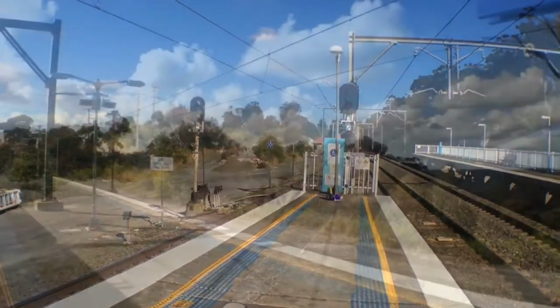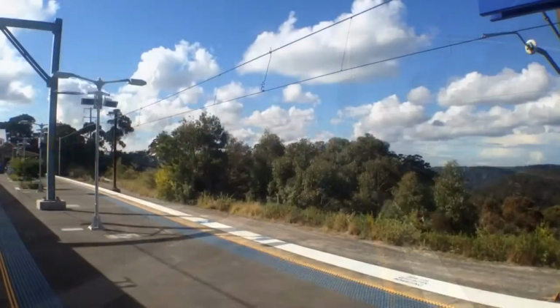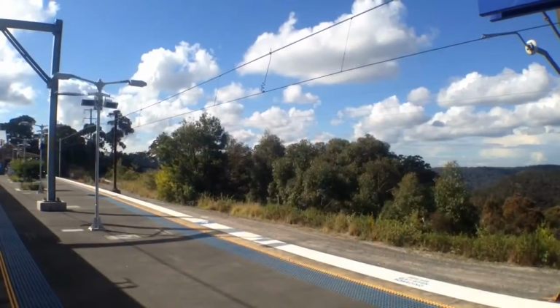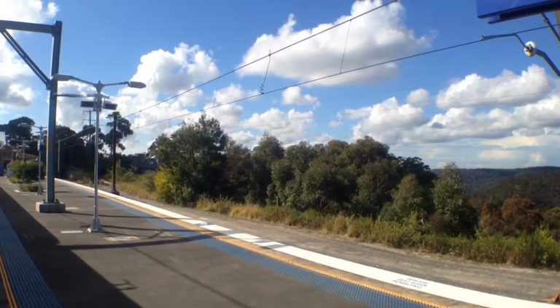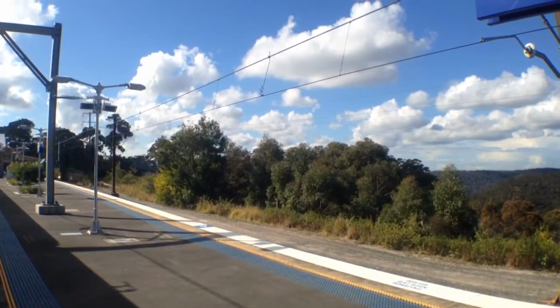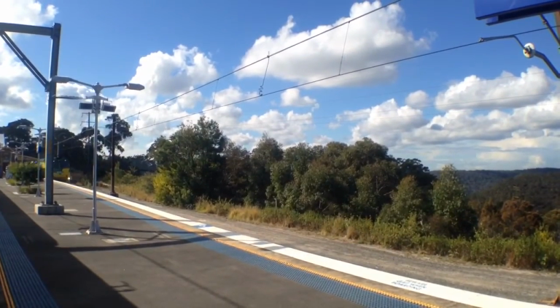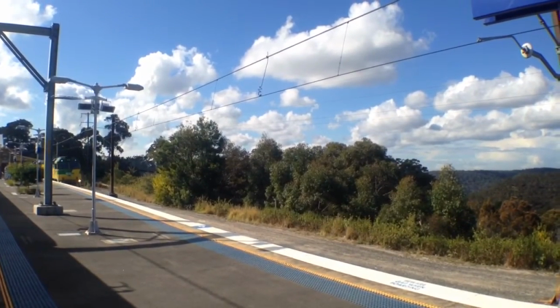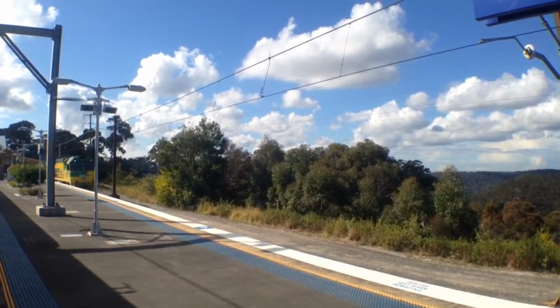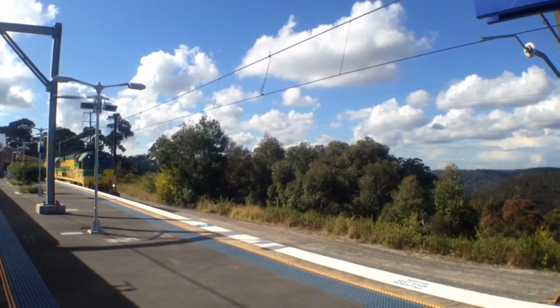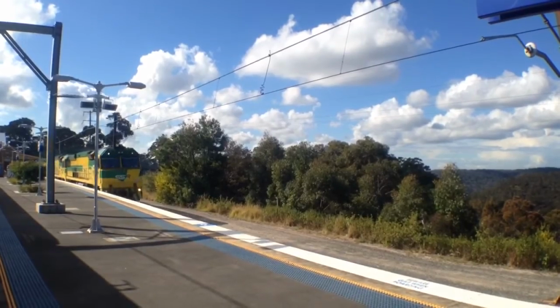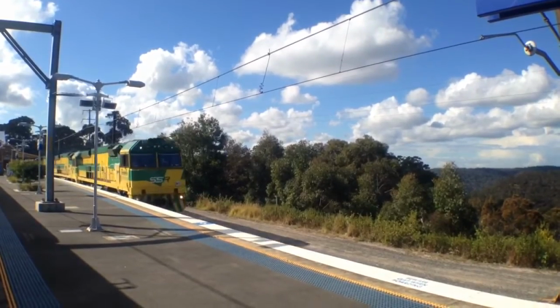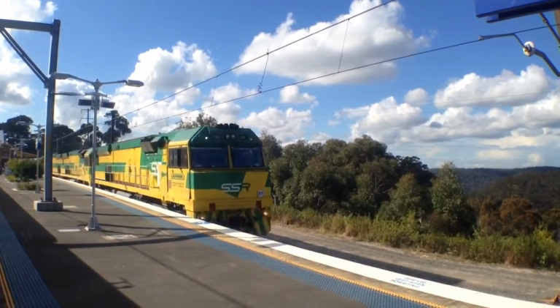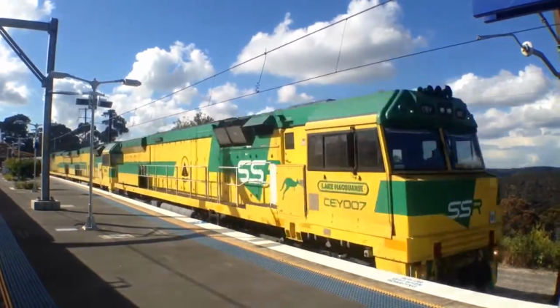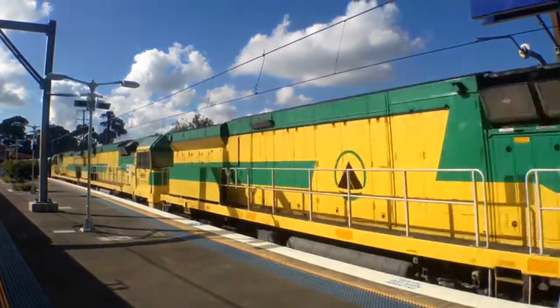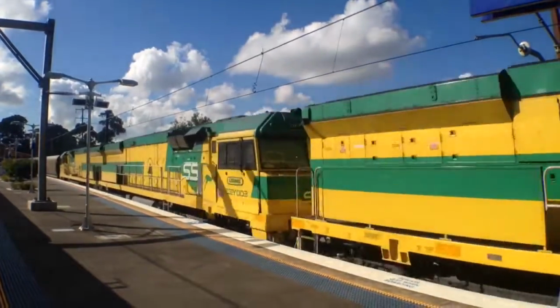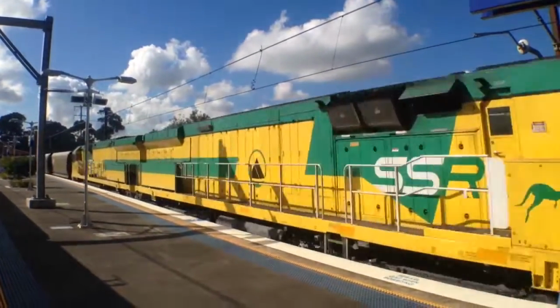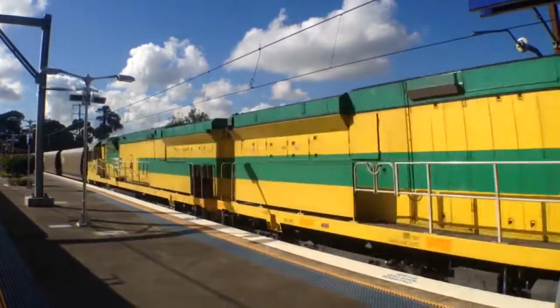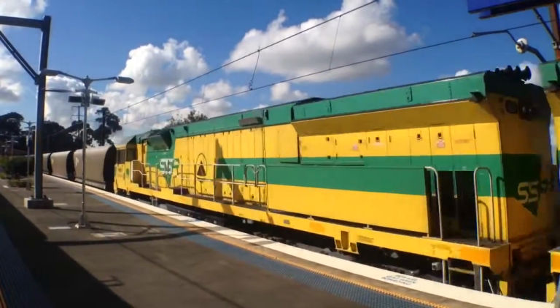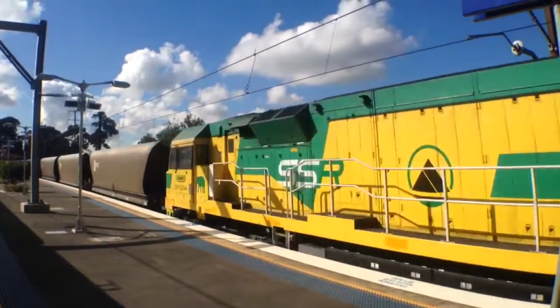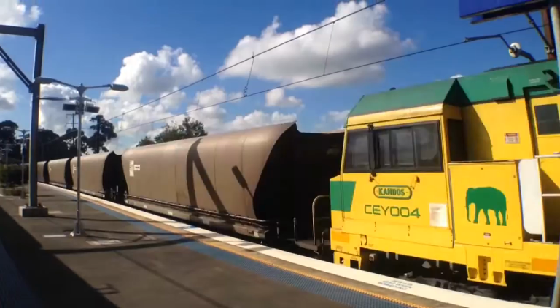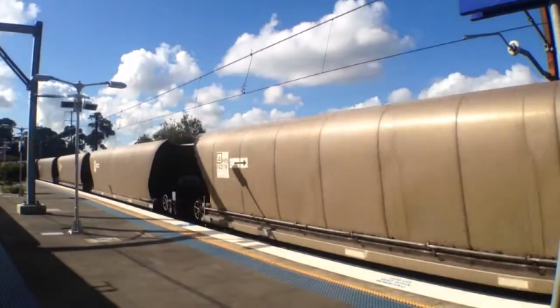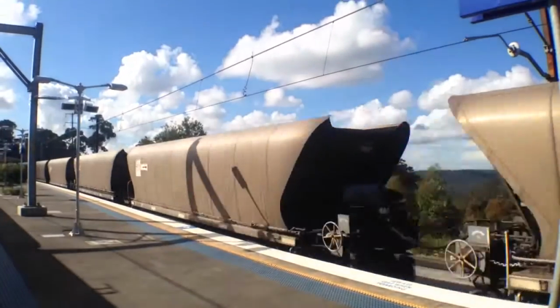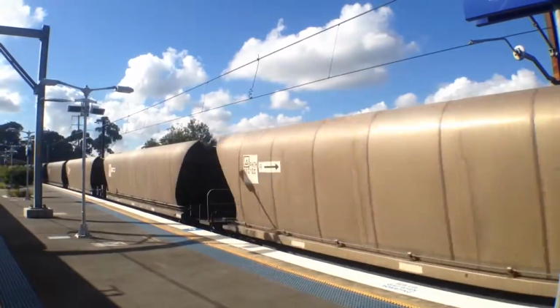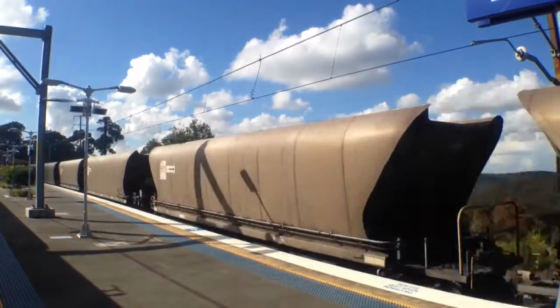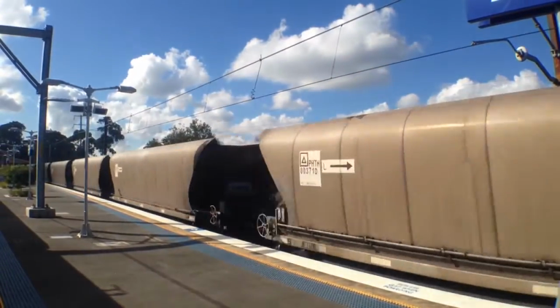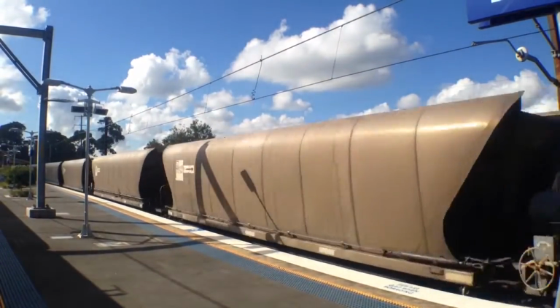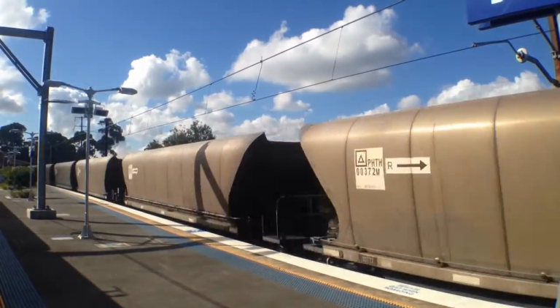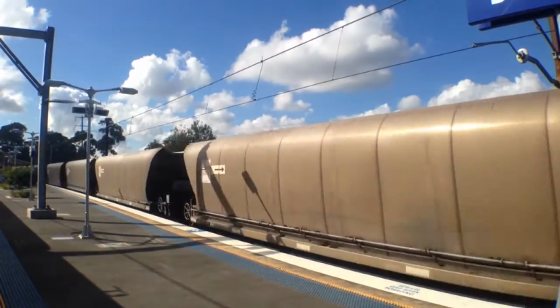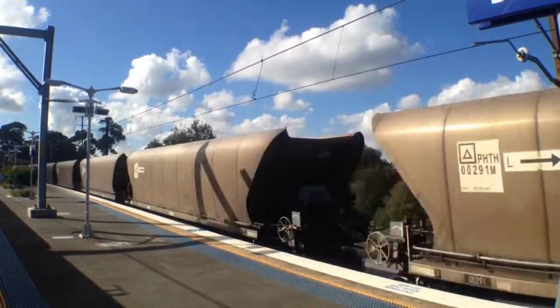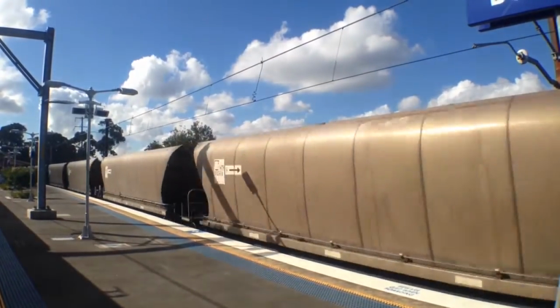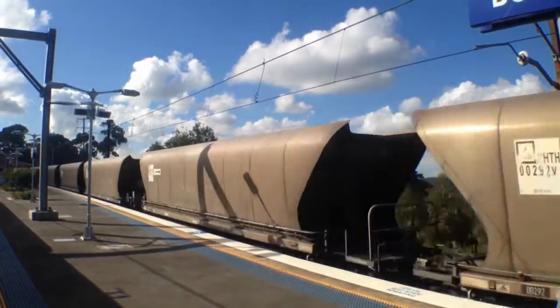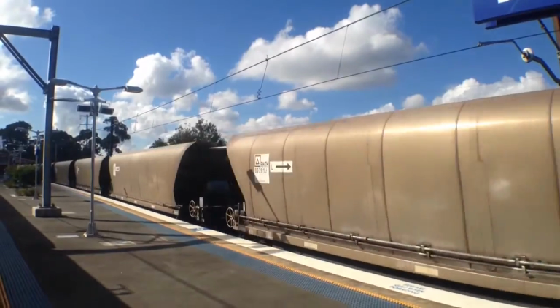Here we have some CEYs passing platform 1 — CEY 7, 3 and 4. These are headed south.